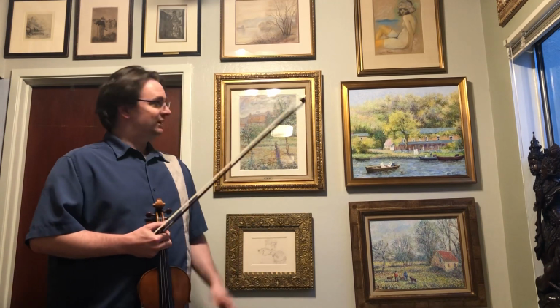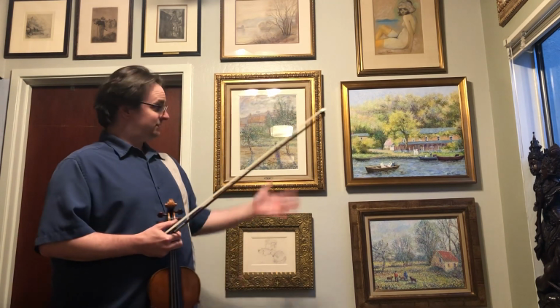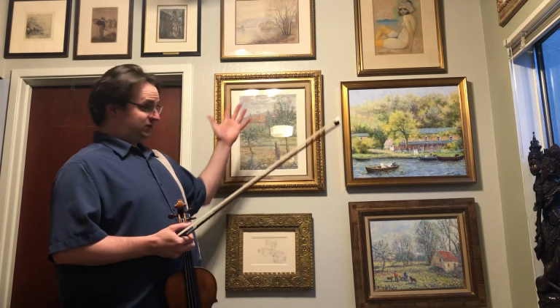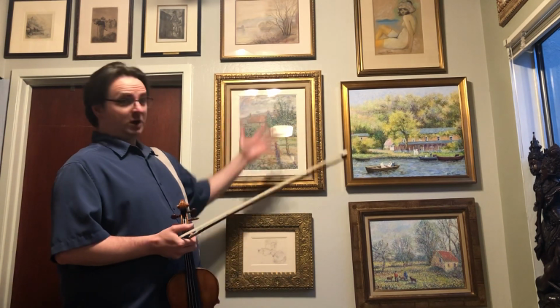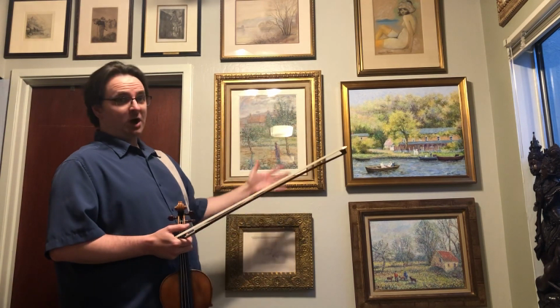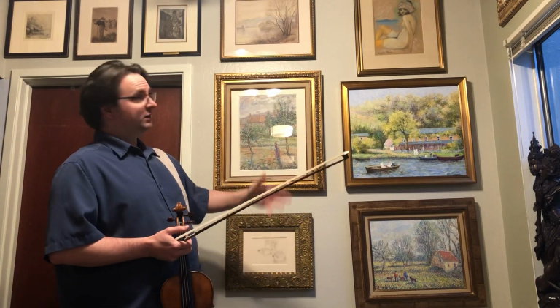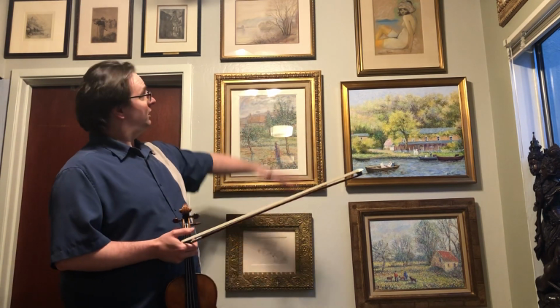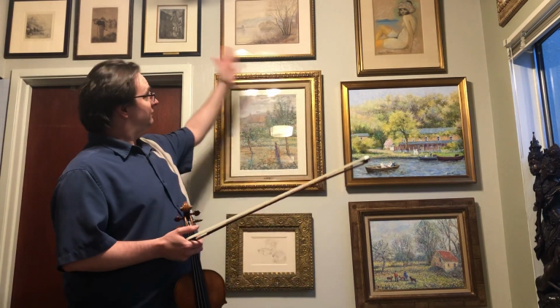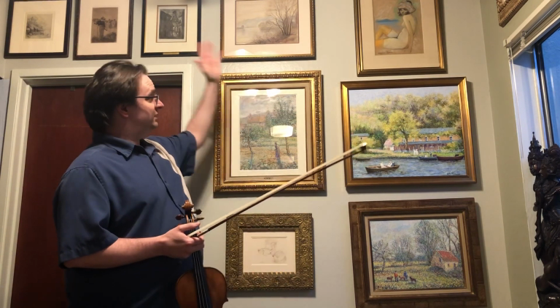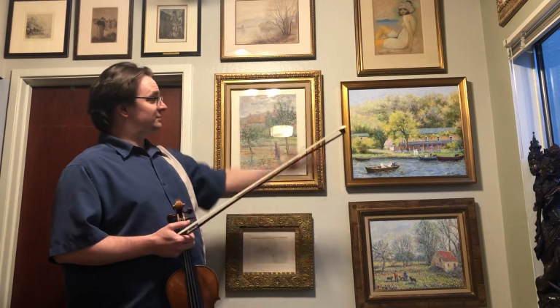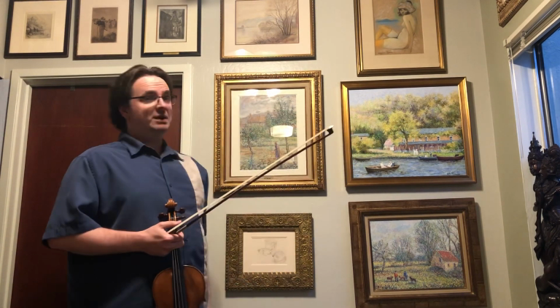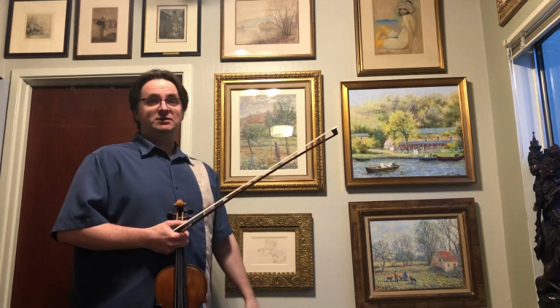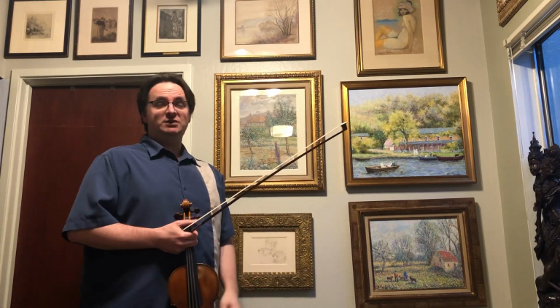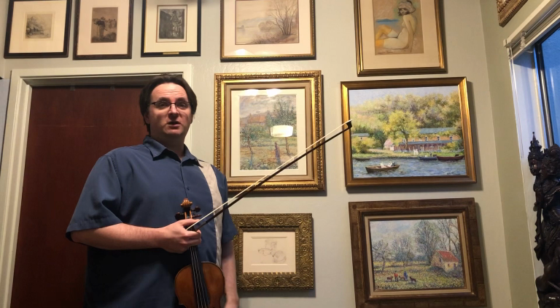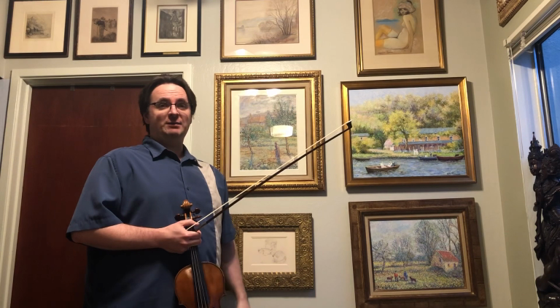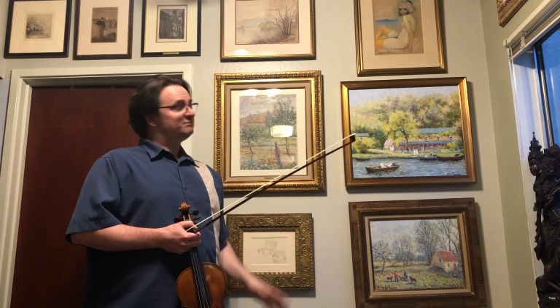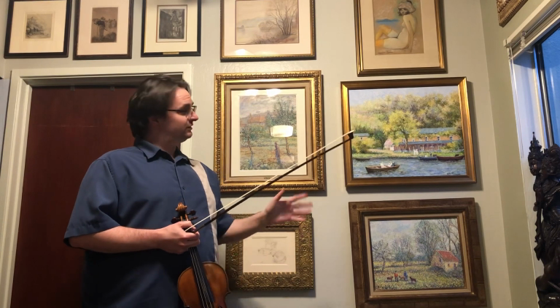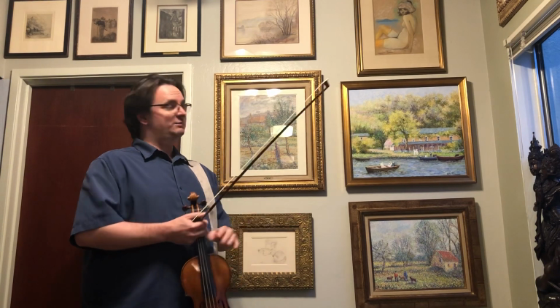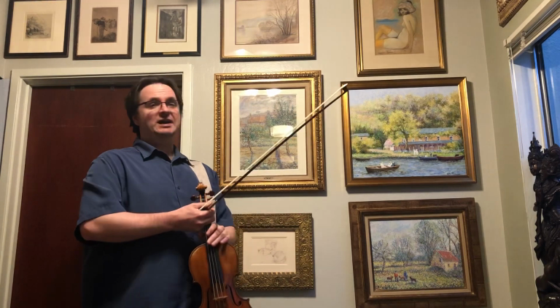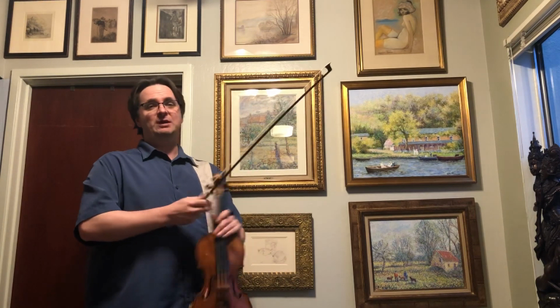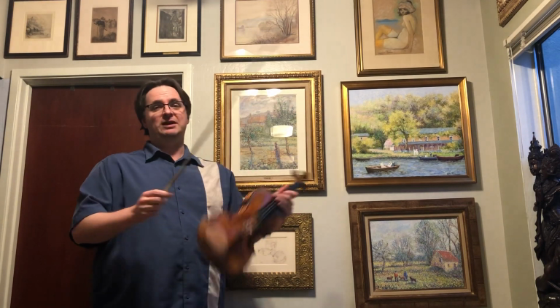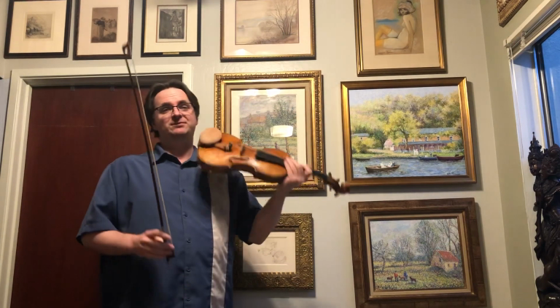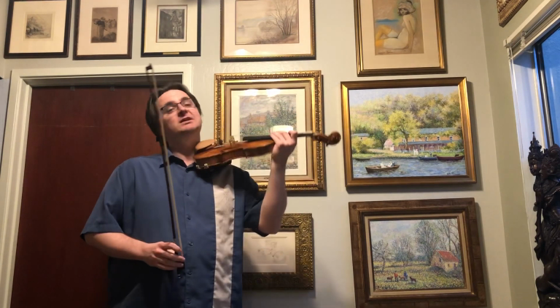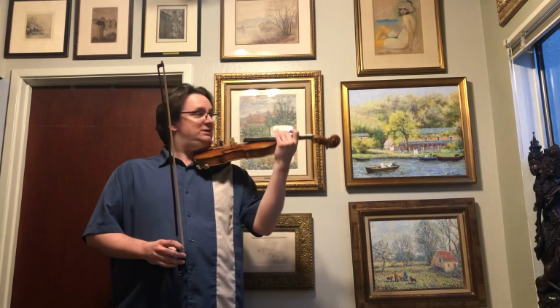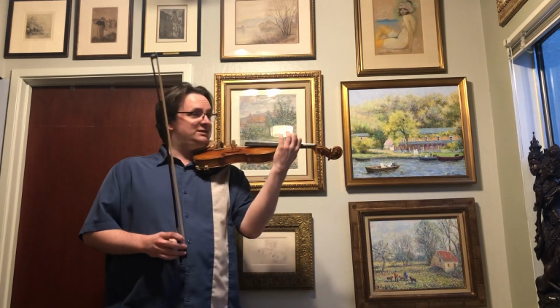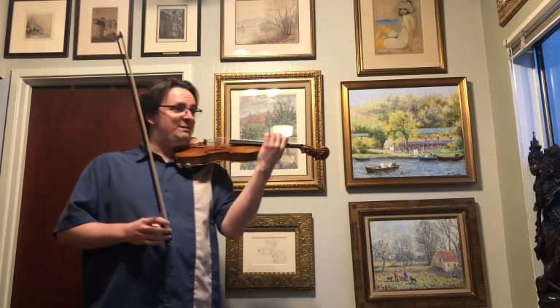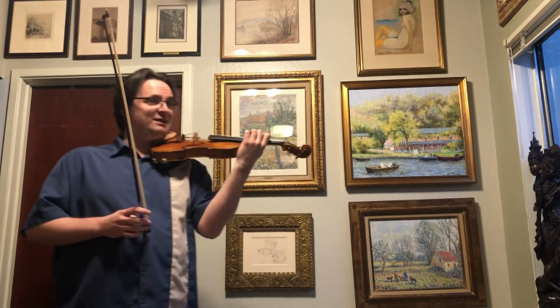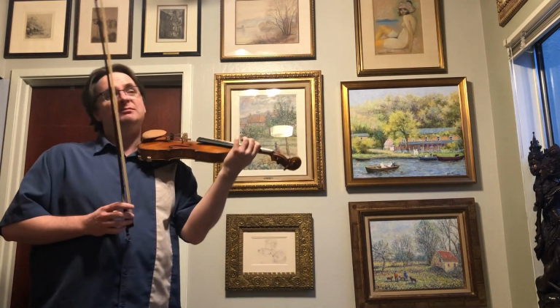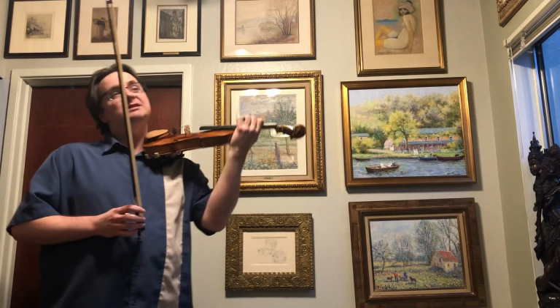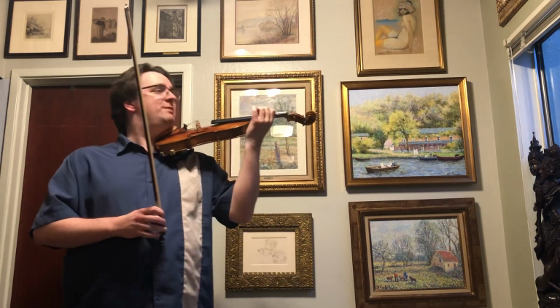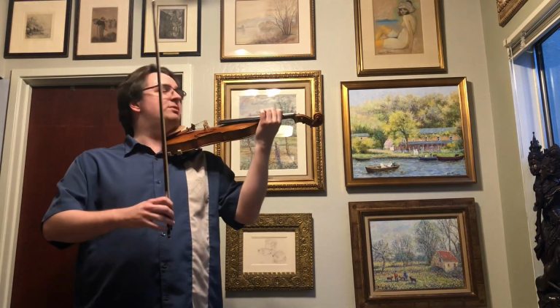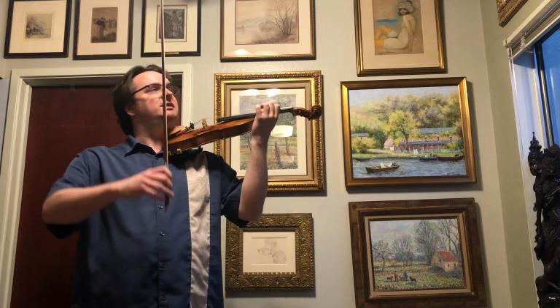This is the Pizarro wall. All of this stuff is by members of the Pizarro family, and I'll tell you about it after I play it. This is the Allemande from Bach's D minor partita.